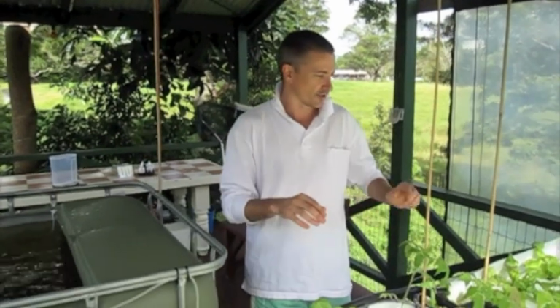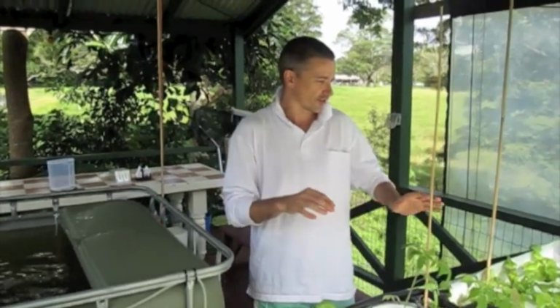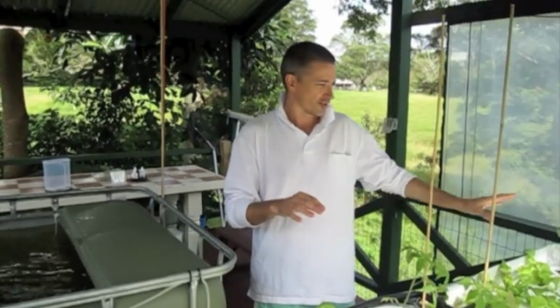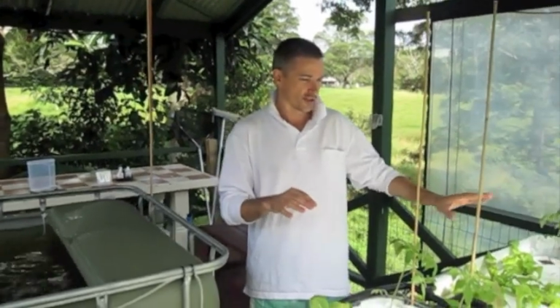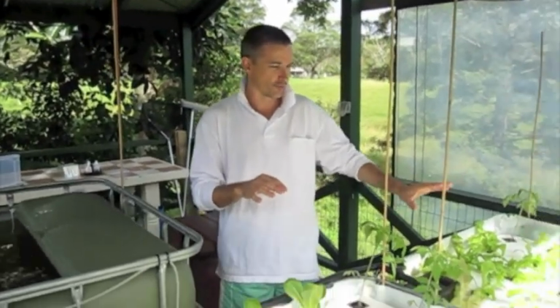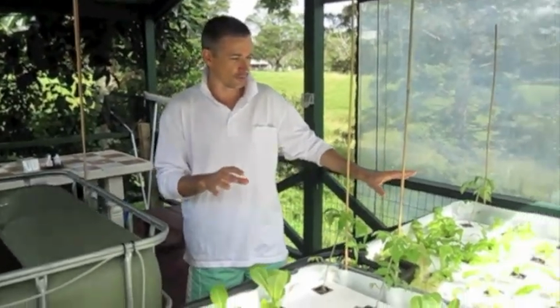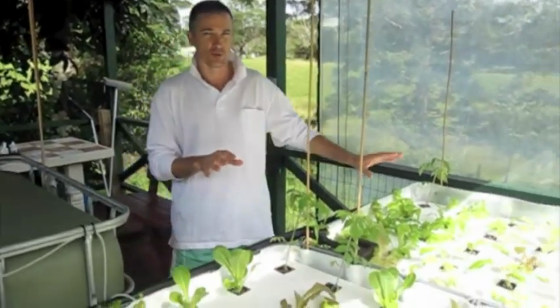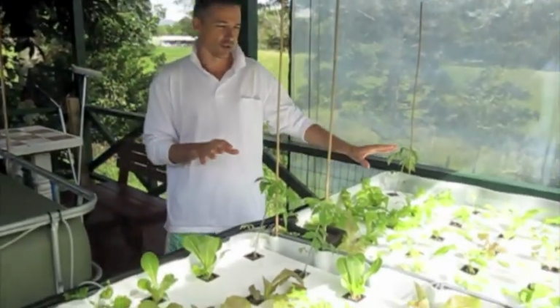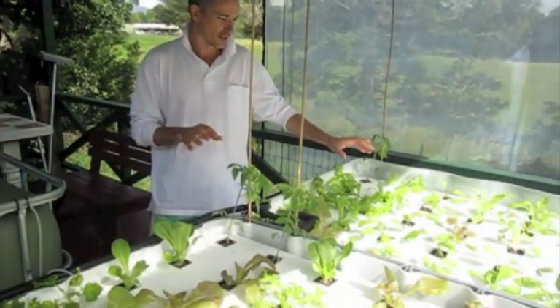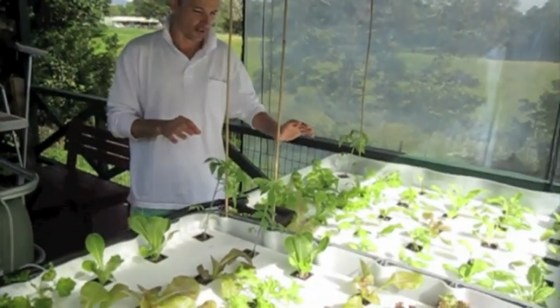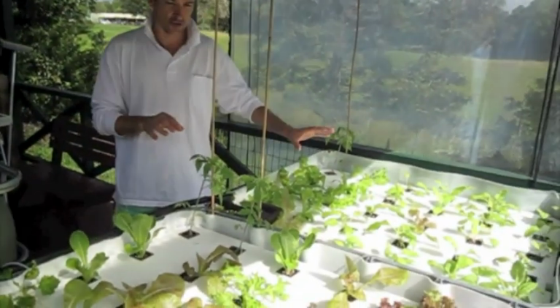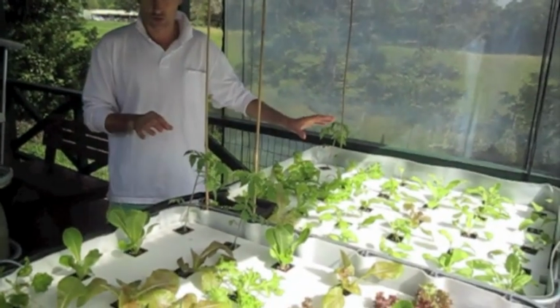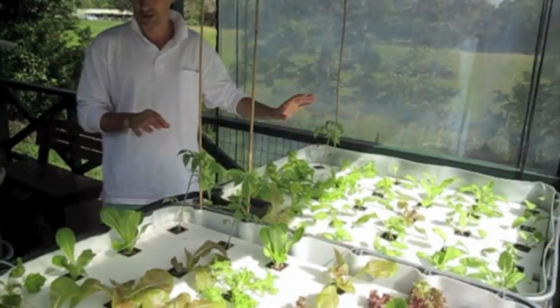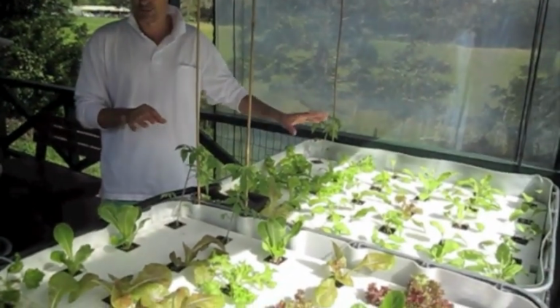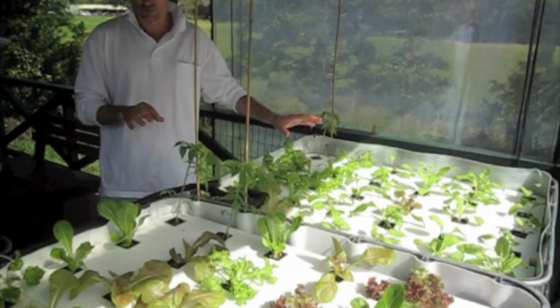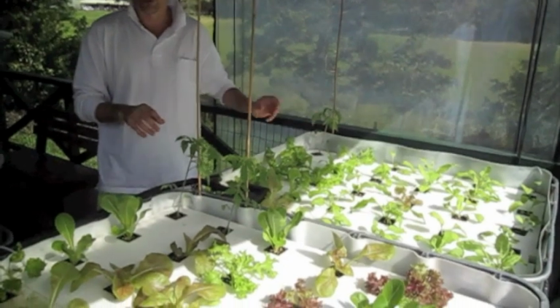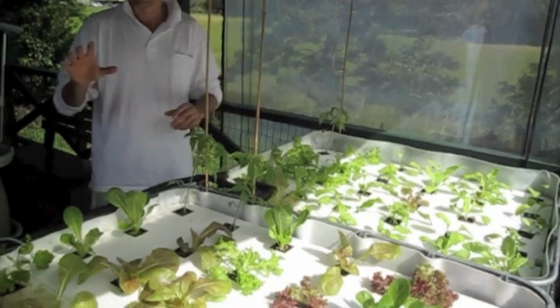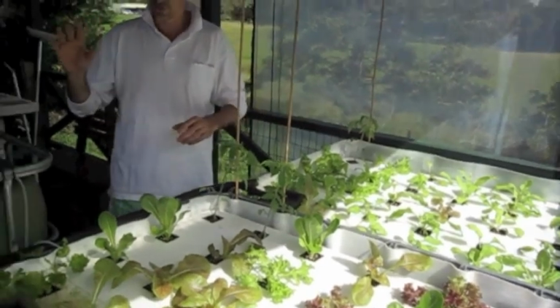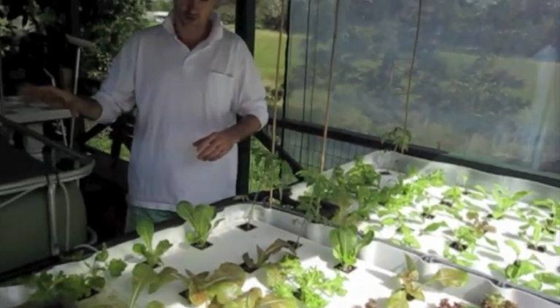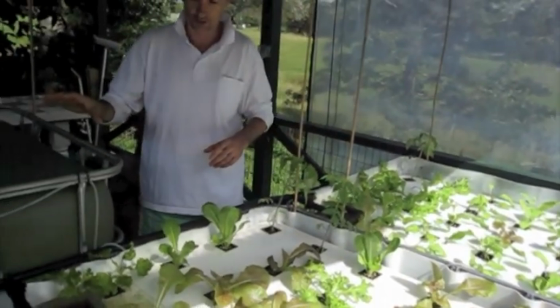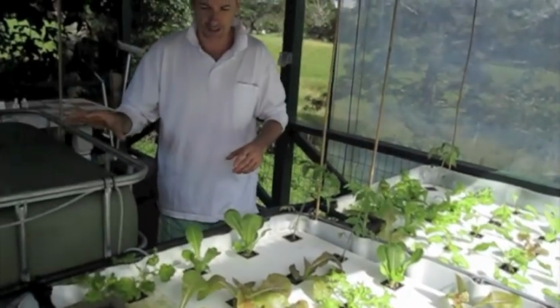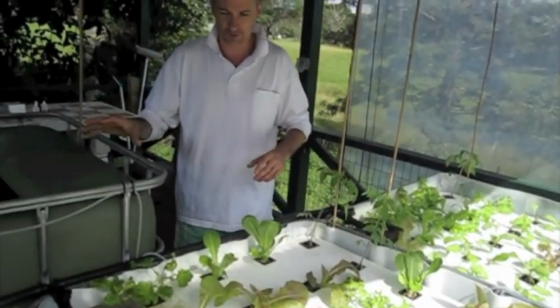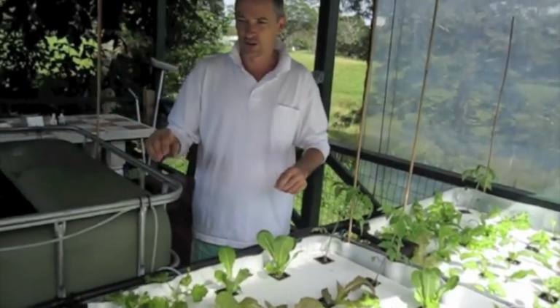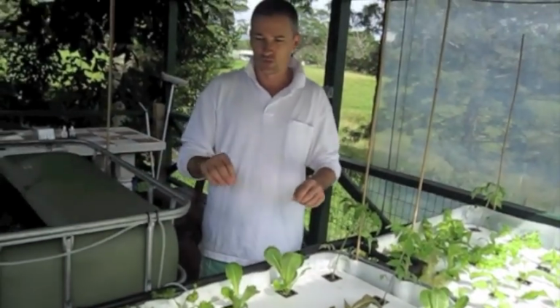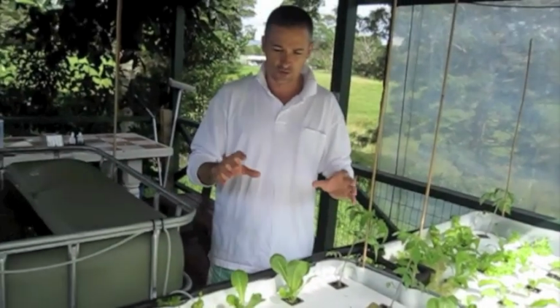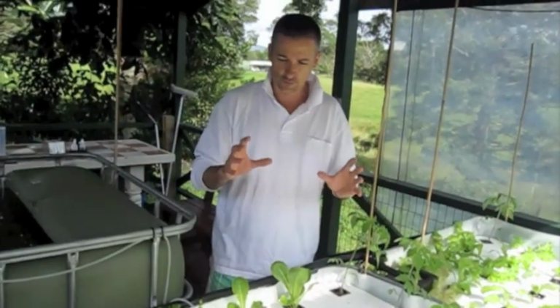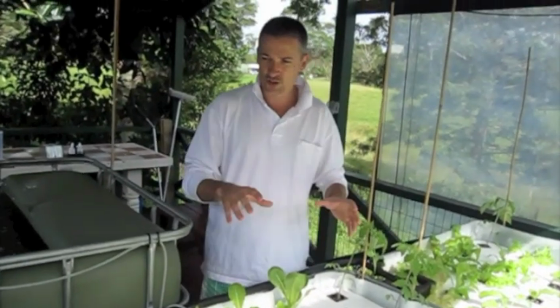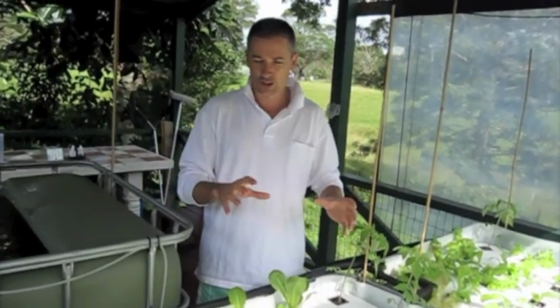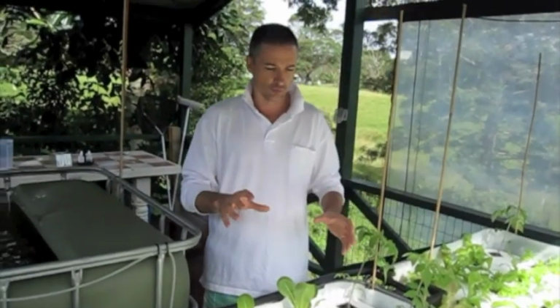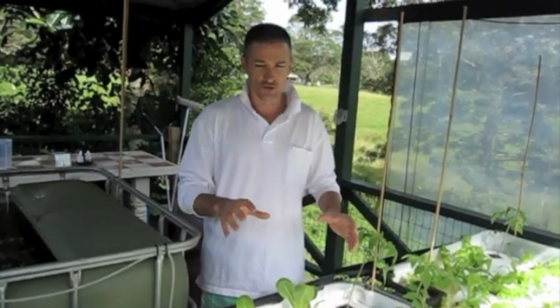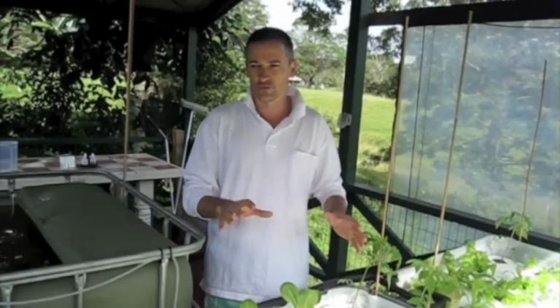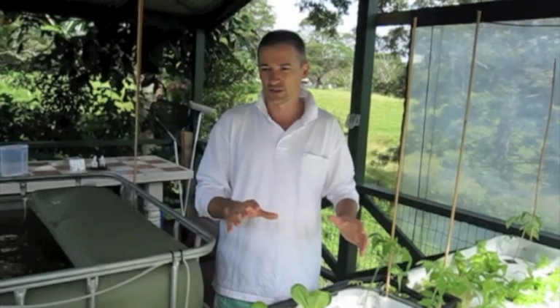This has only been running for a couple of weeks and things are growing unbelievably well. The fish are really, really happy. We've got fresh organic produce at our fingertips.